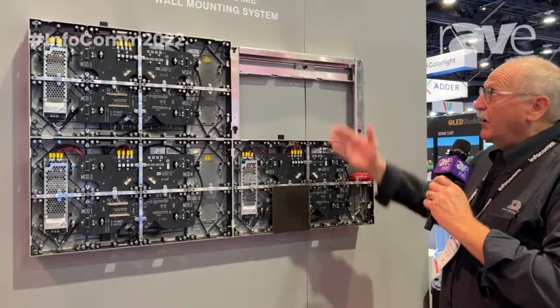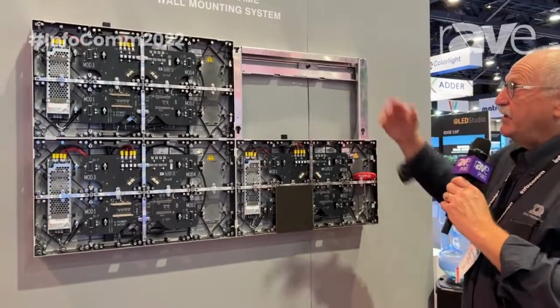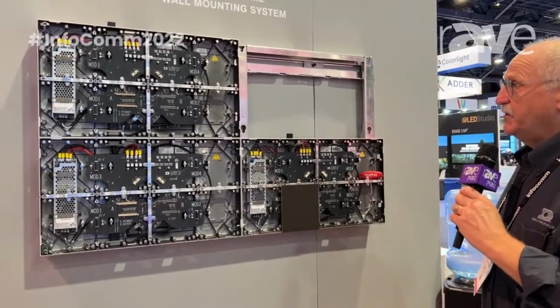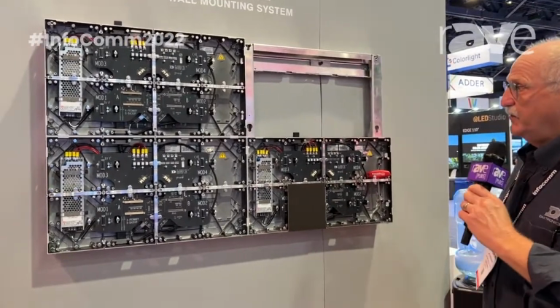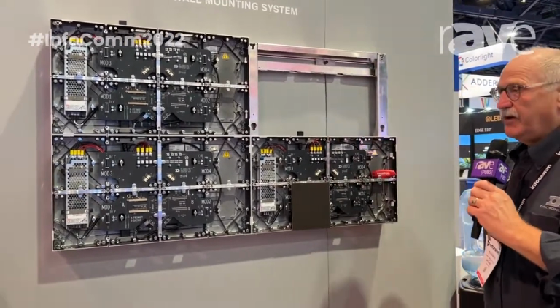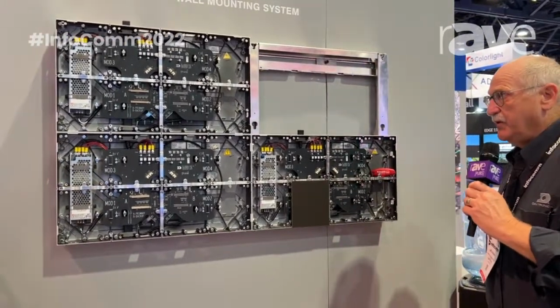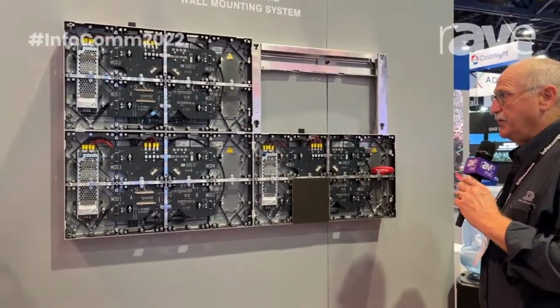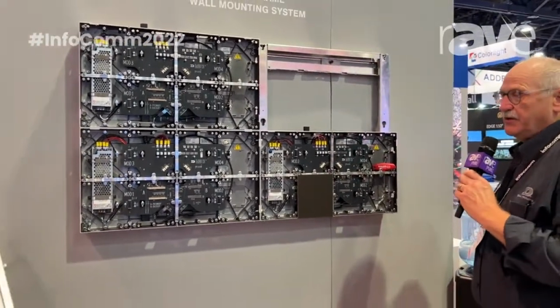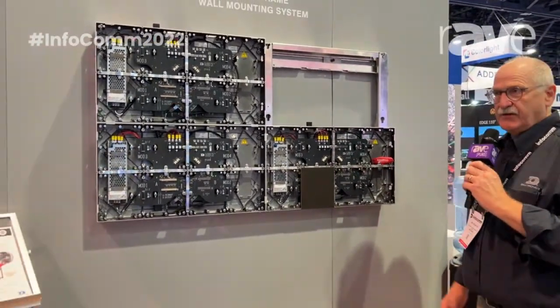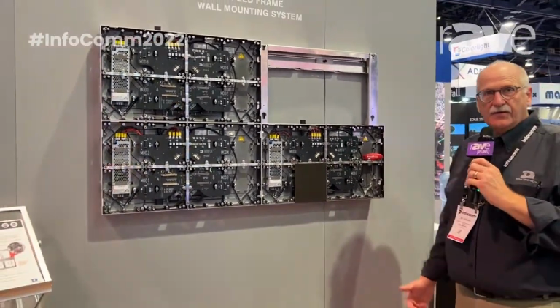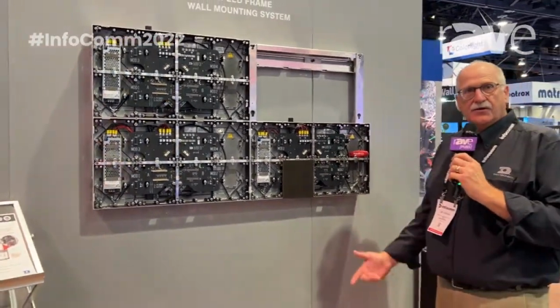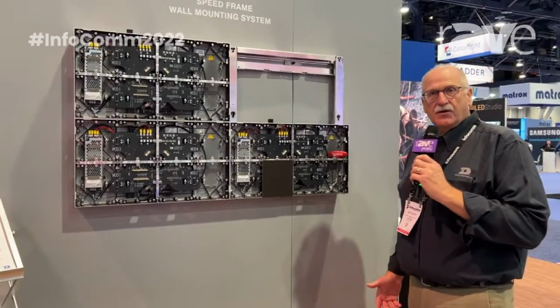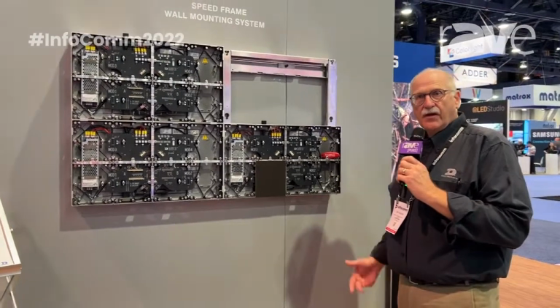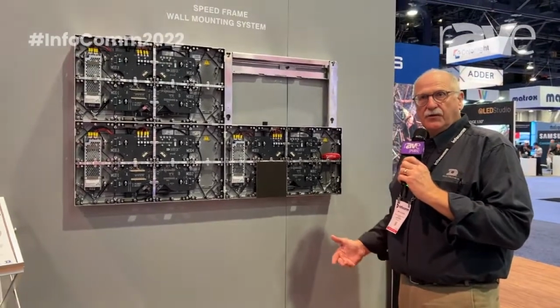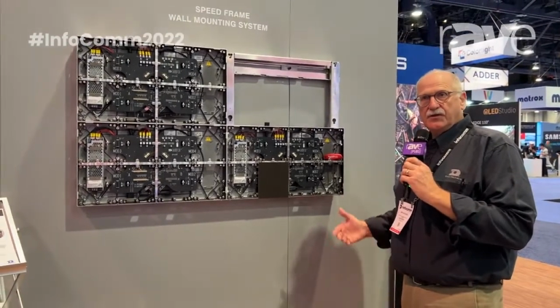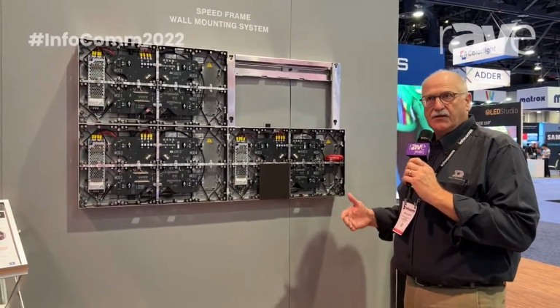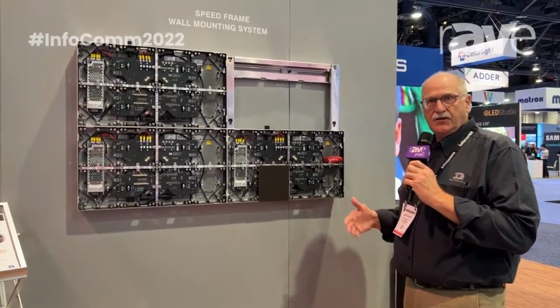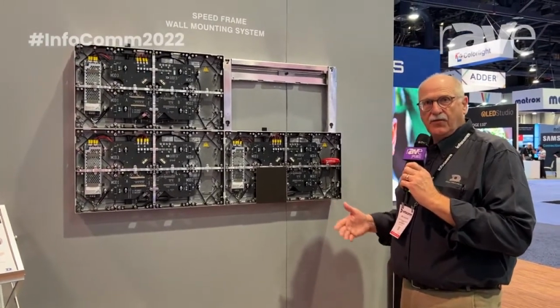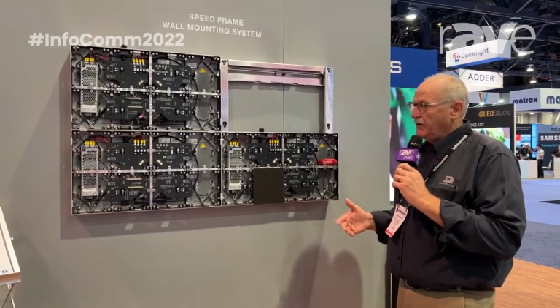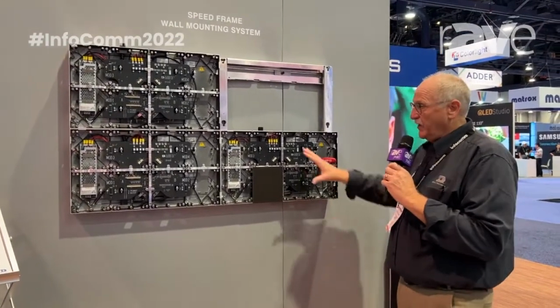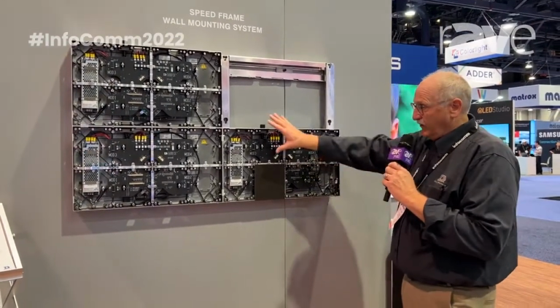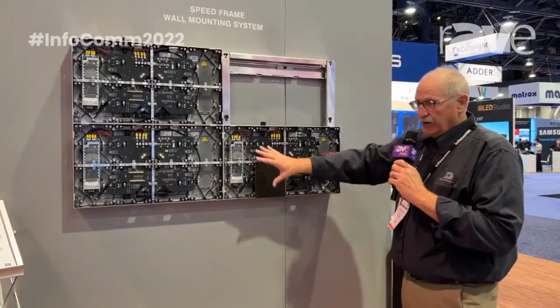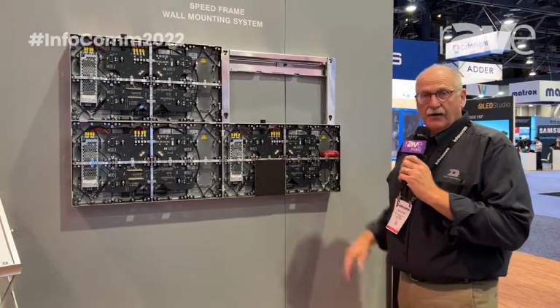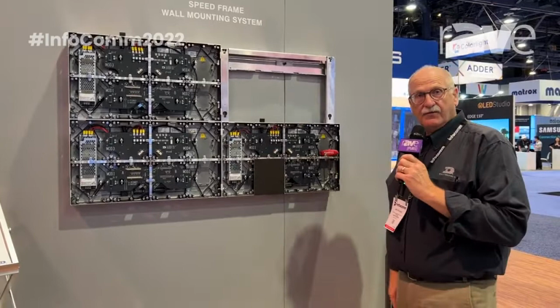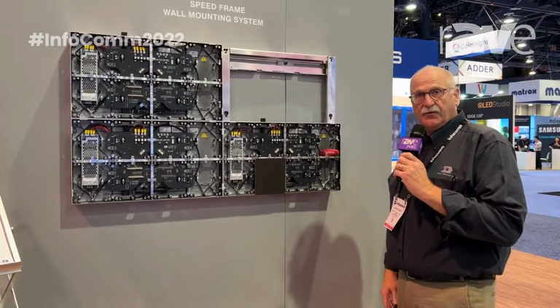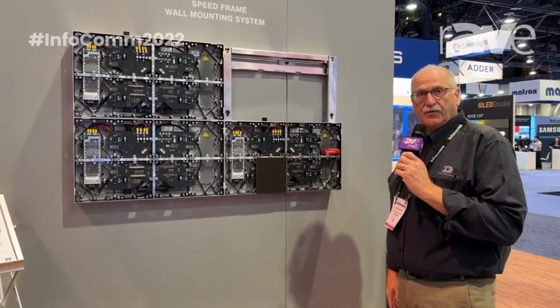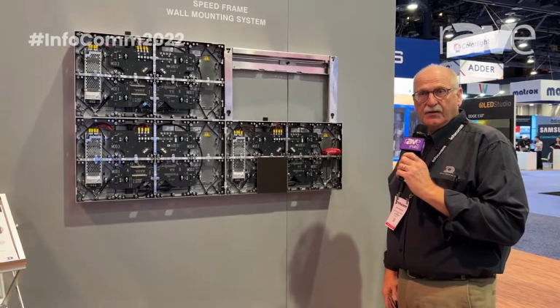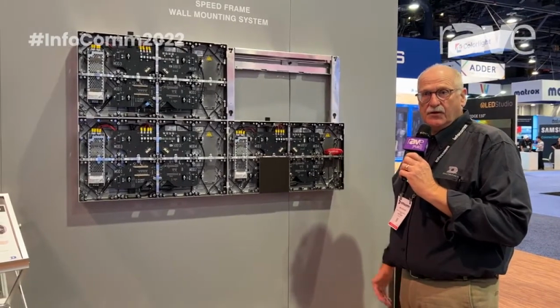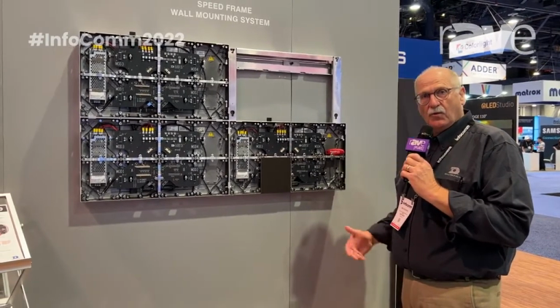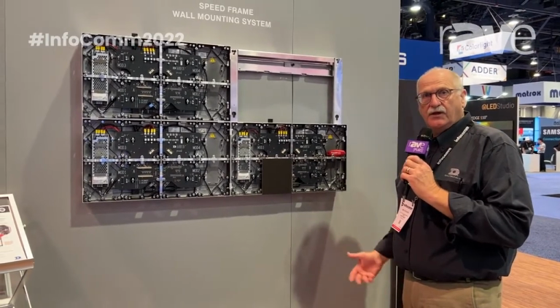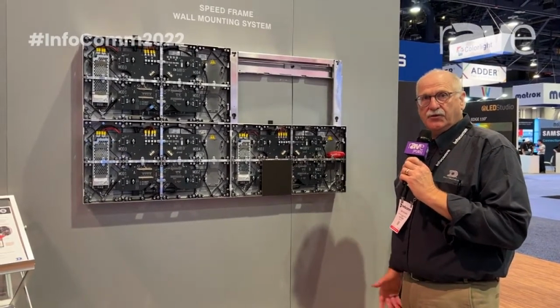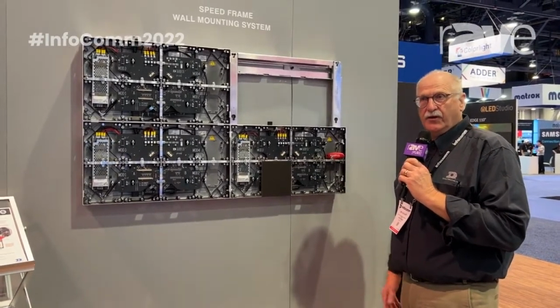Our new speed frame system is a product that we've recently introduced that's lighter, easier to install, and reduces the installation of the frame and the display panels by a factor of two to three times. So you can get more work done in a shorter period.